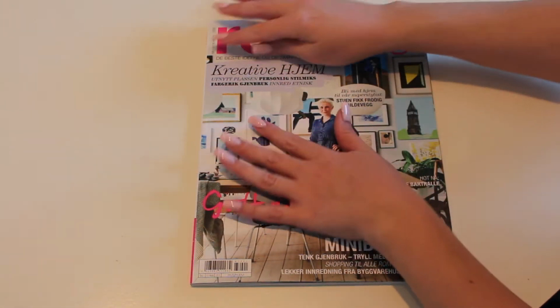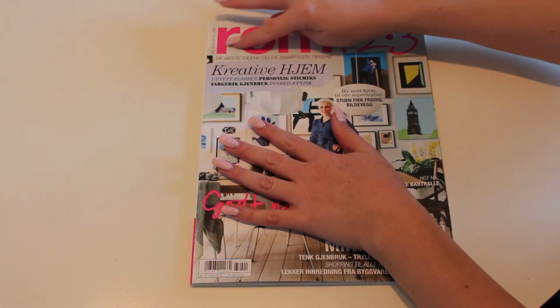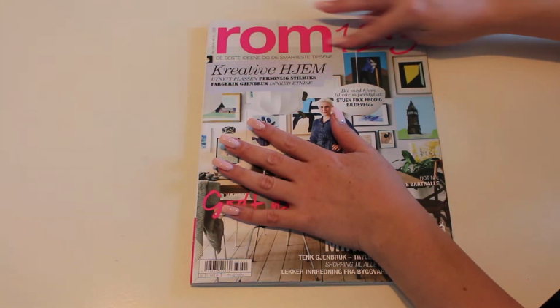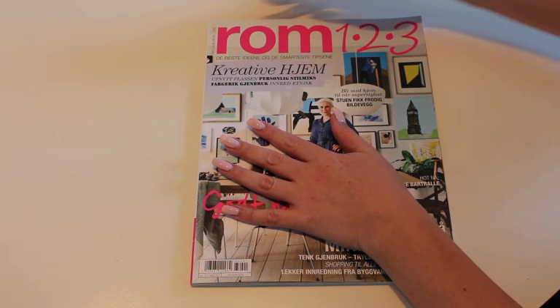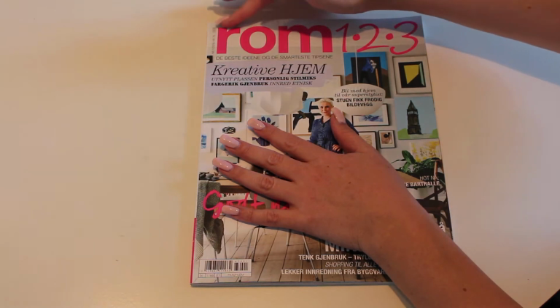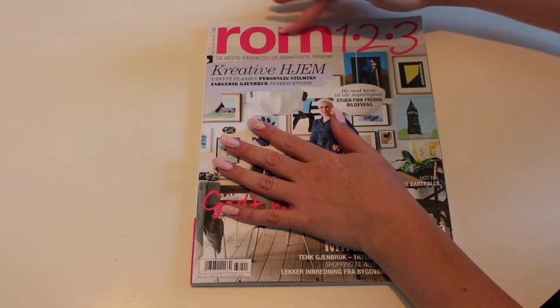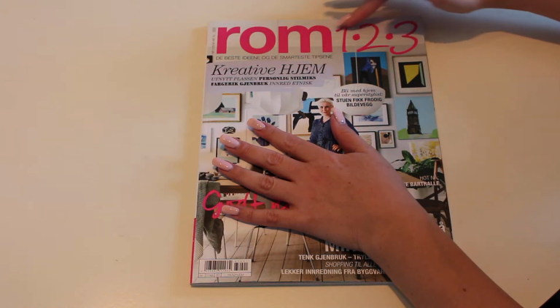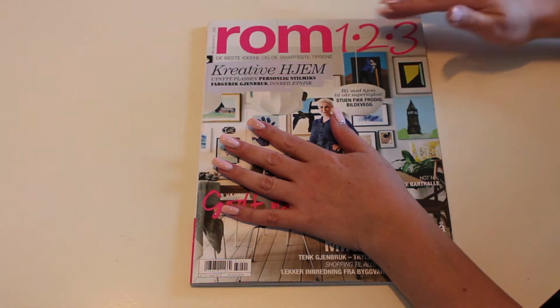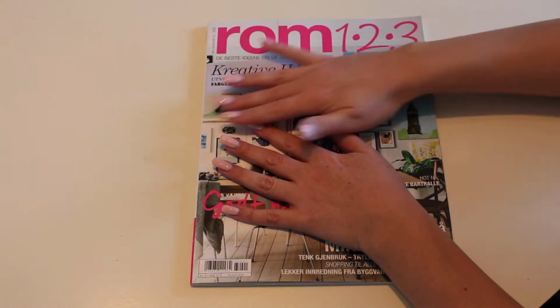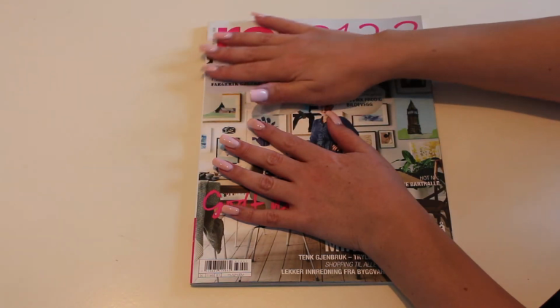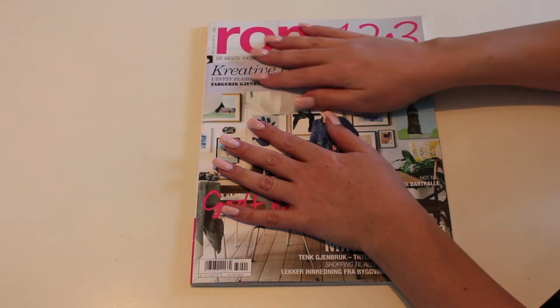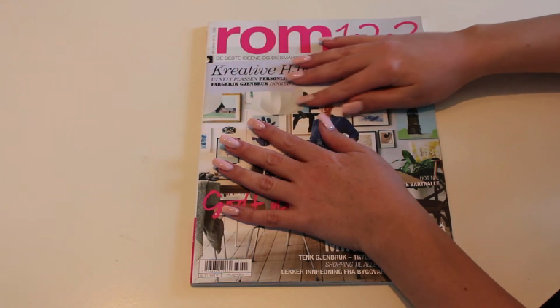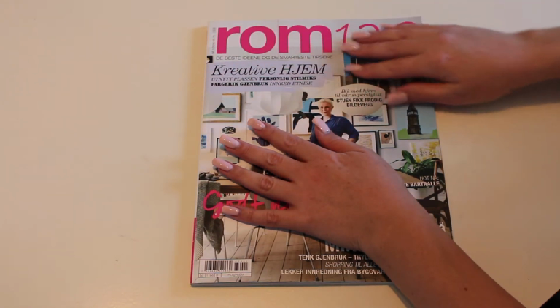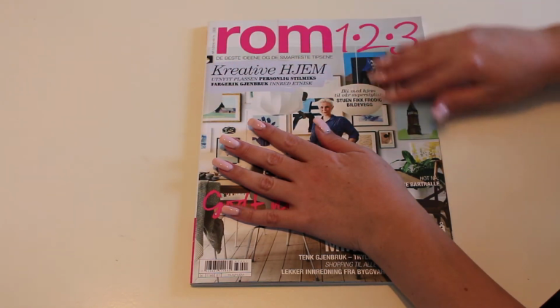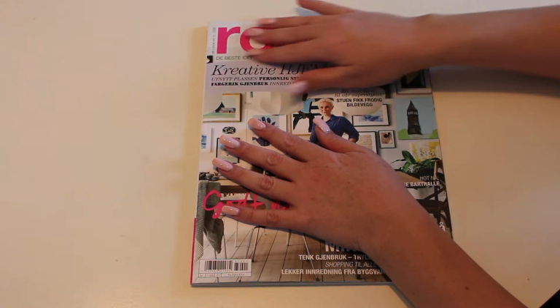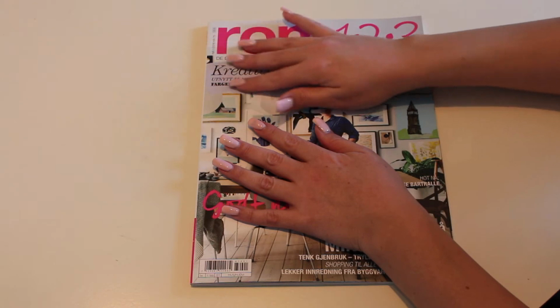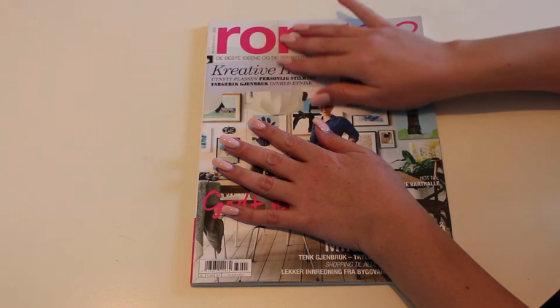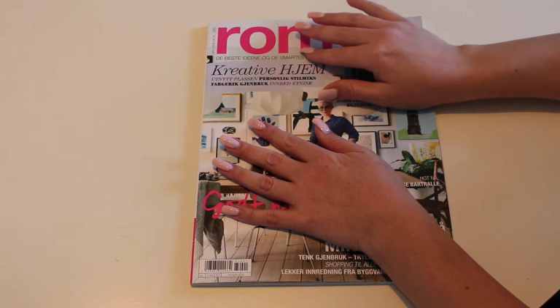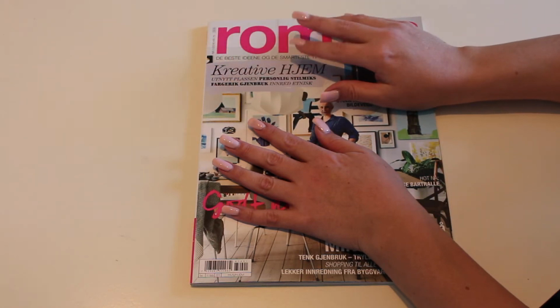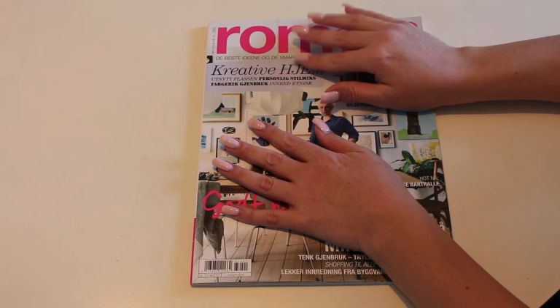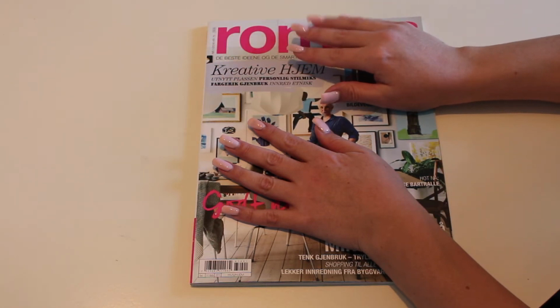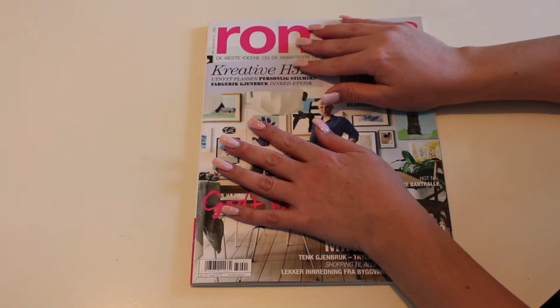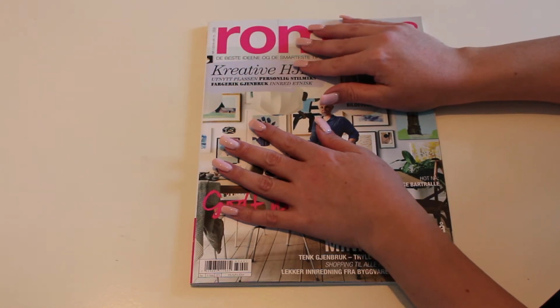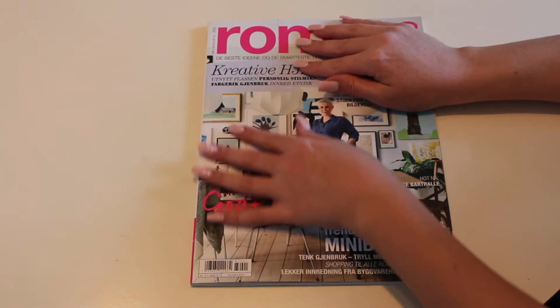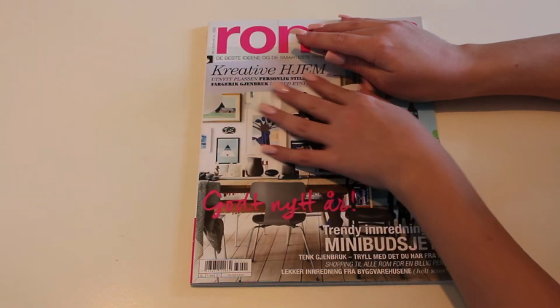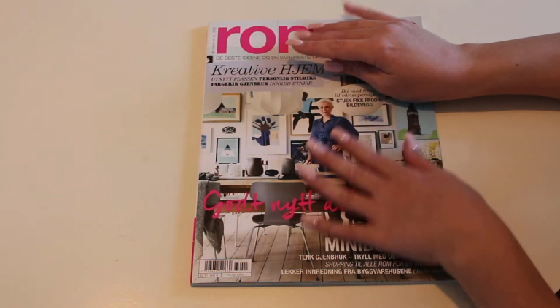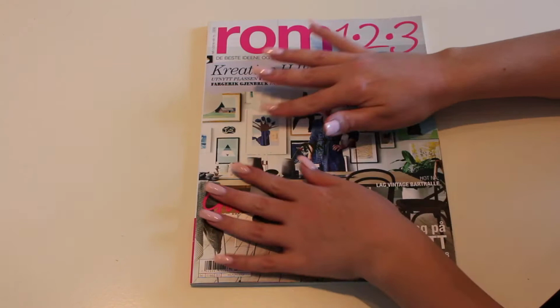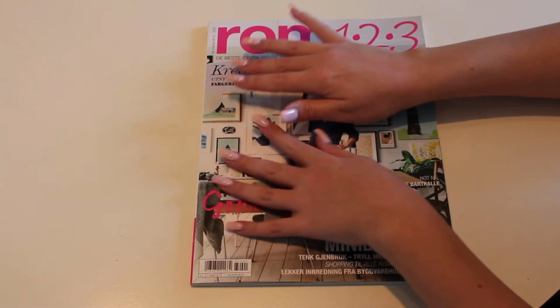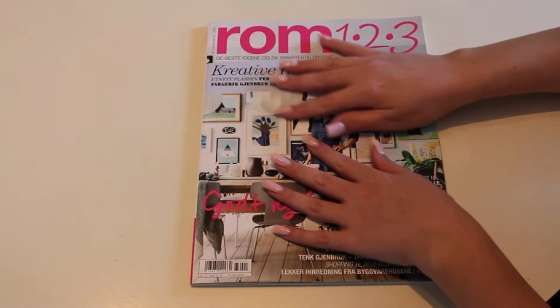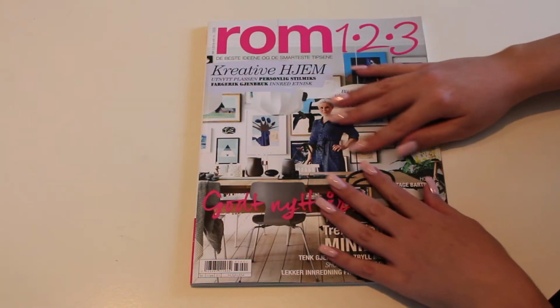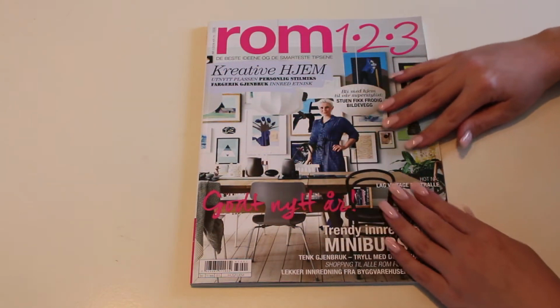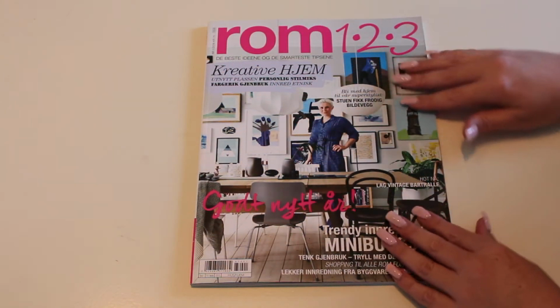So this magazine is called Room 123. I do like this interior magazine because it gives you some tips and ideas on how you can do things yourself.